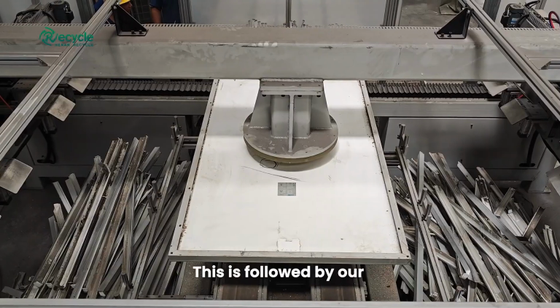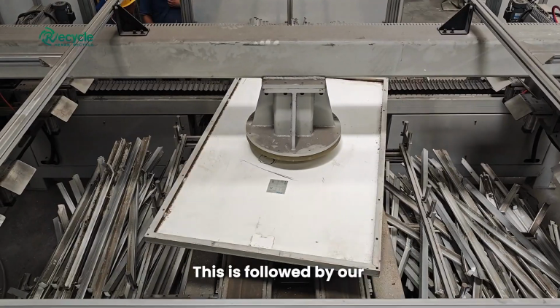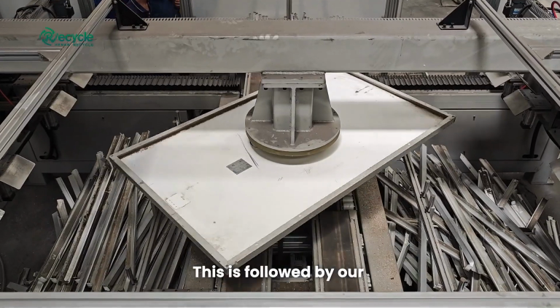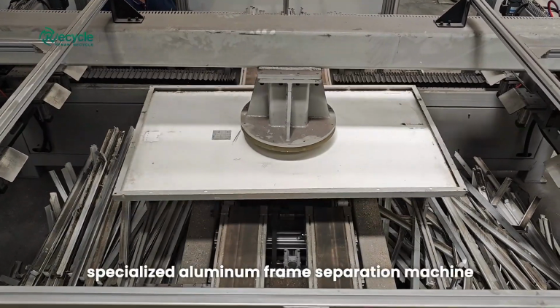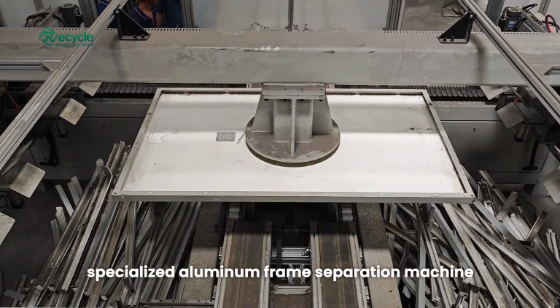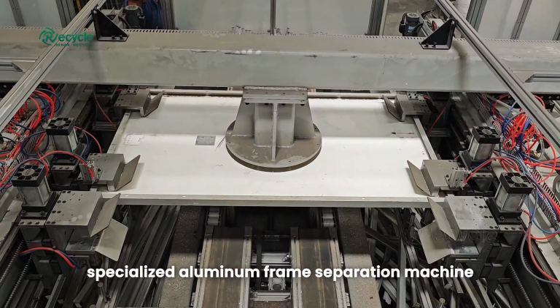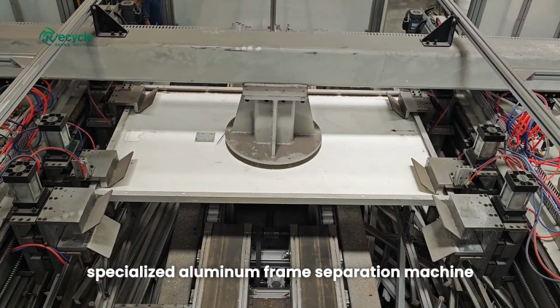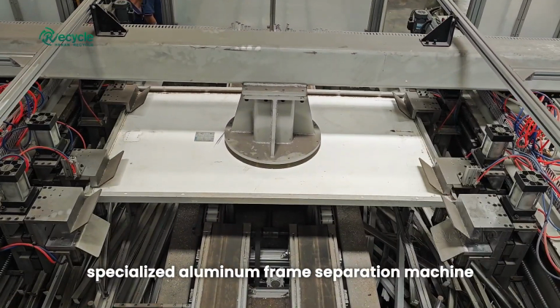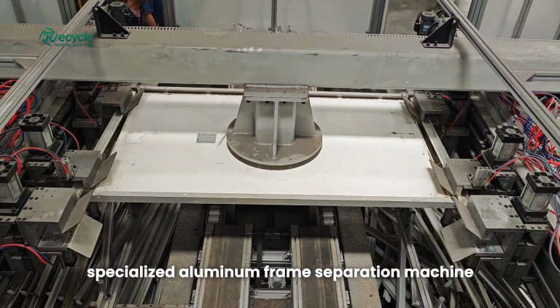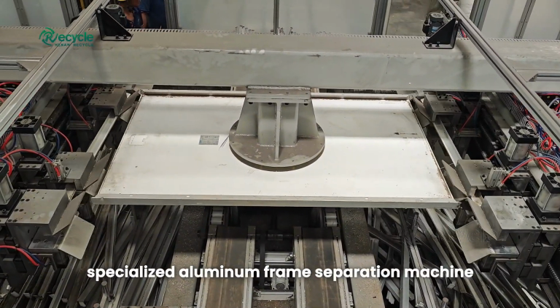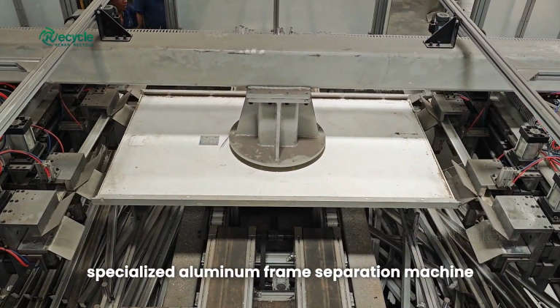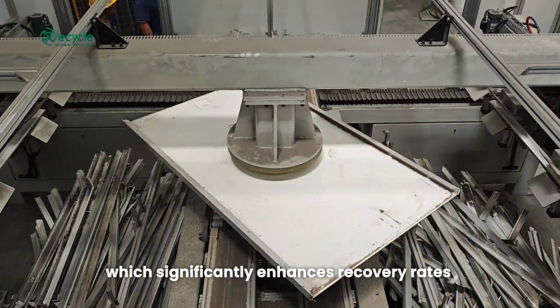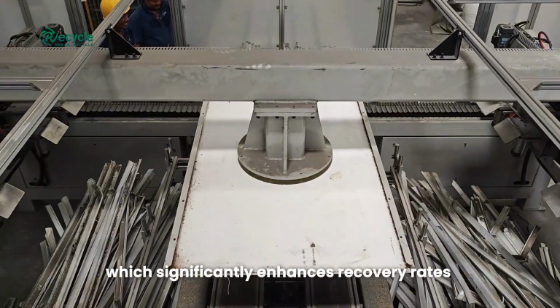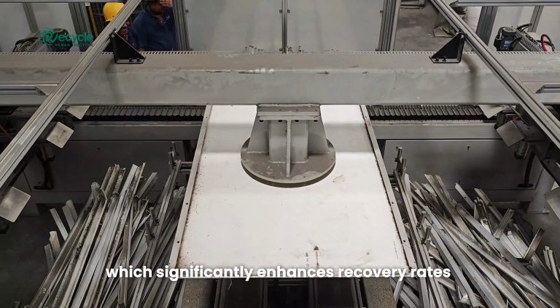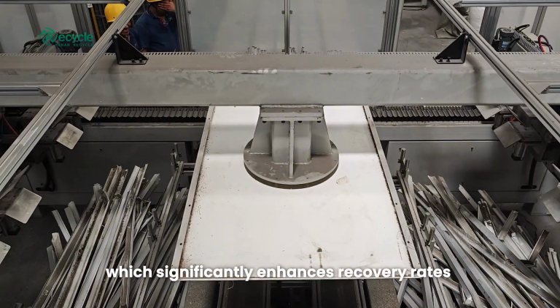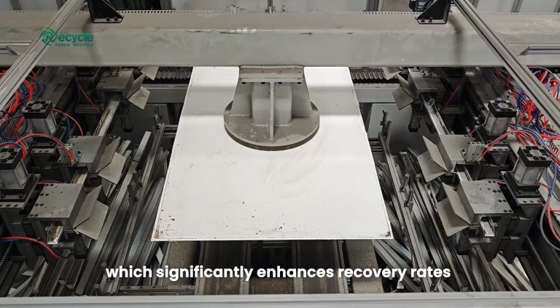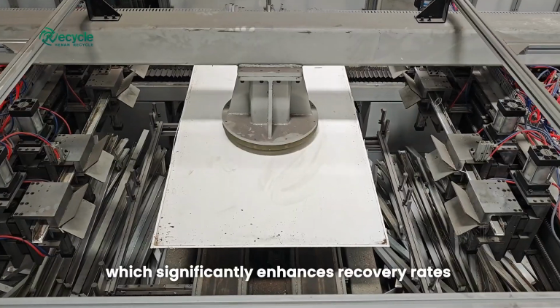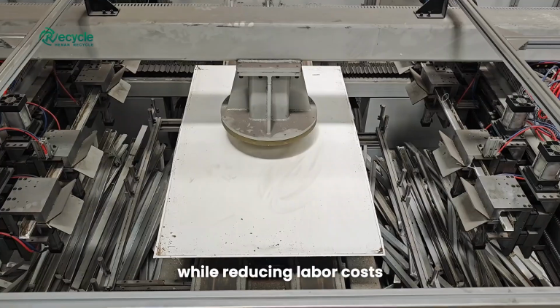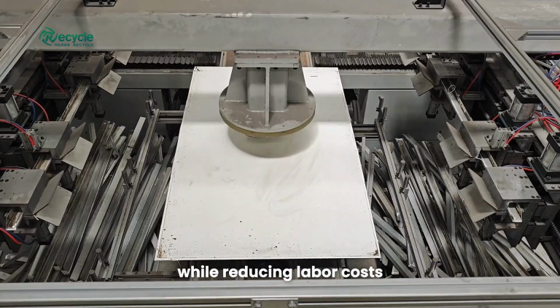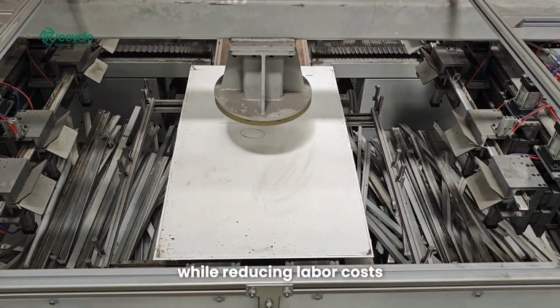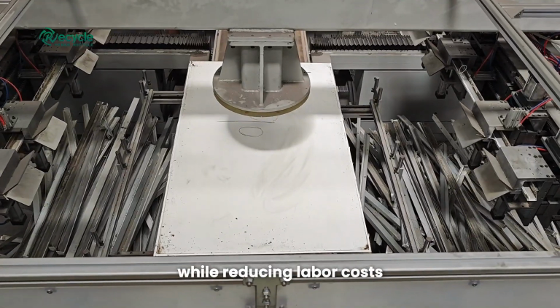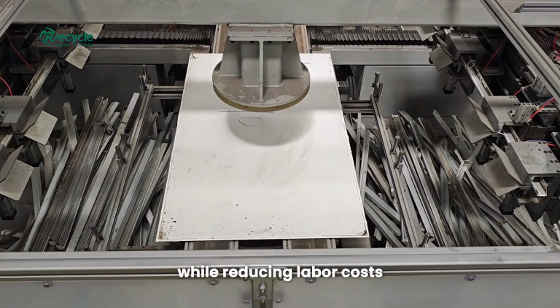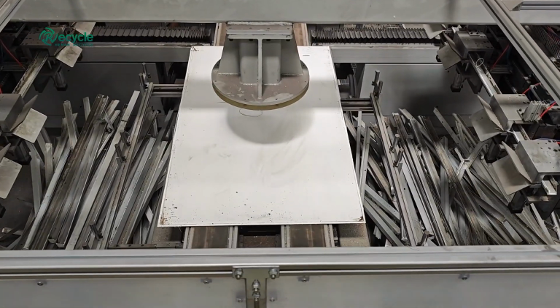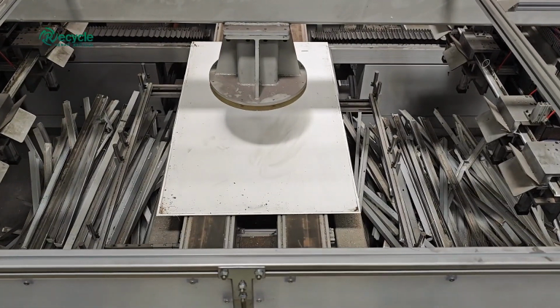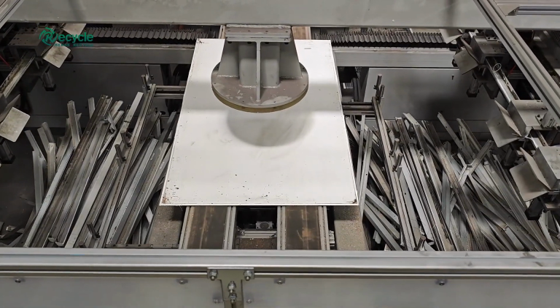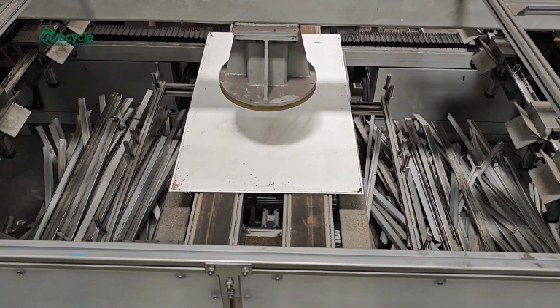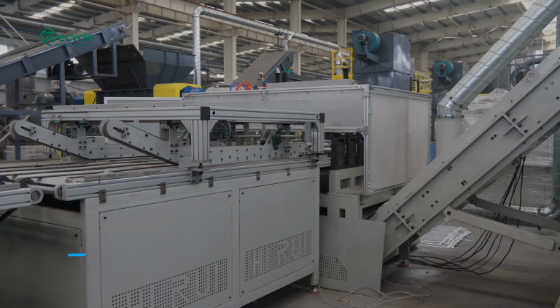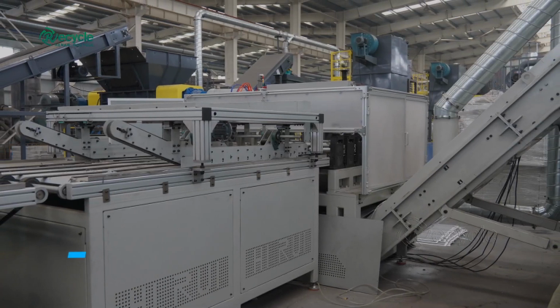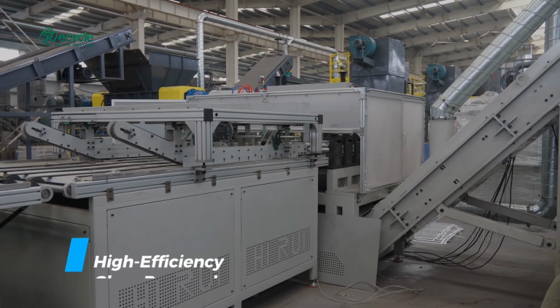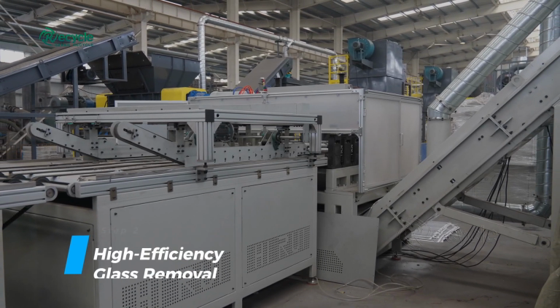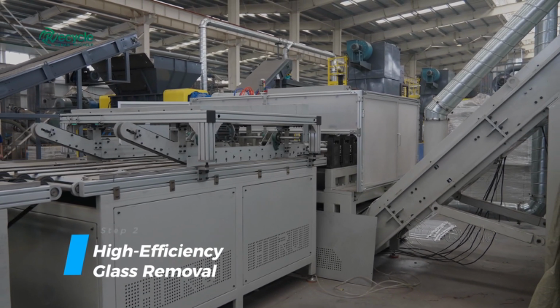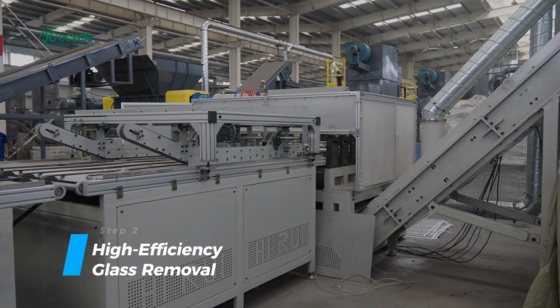This is followed by our specialized aluminum frame separation machine, which significantly enhances recovery rates while reducing labor costs. Step 2: high-efficiency glass removal.